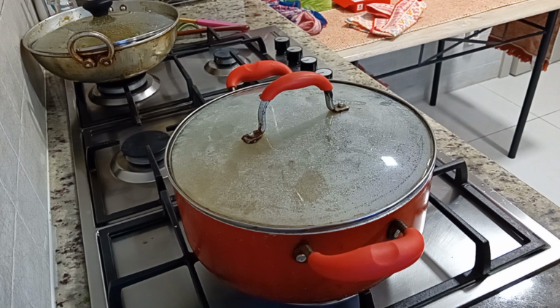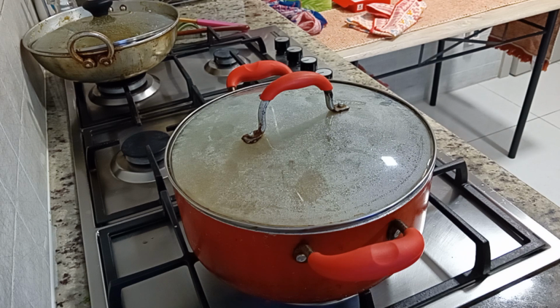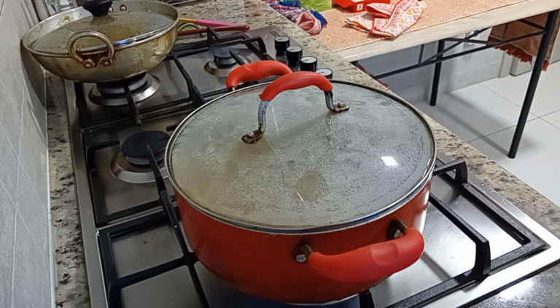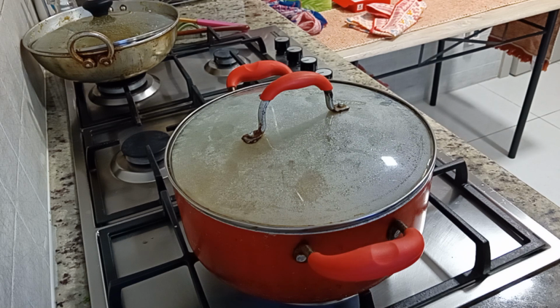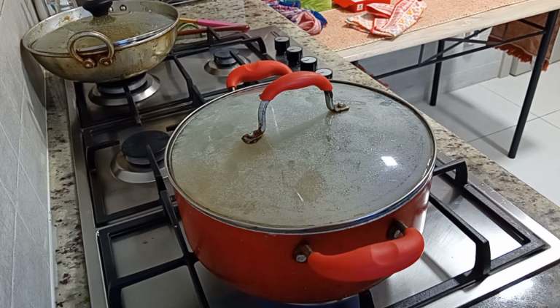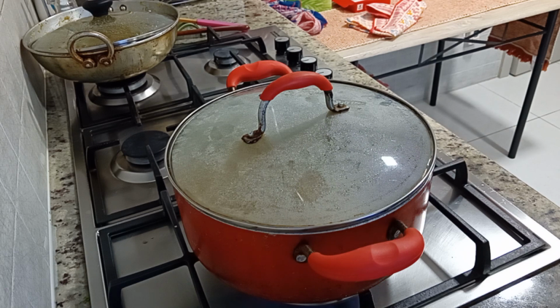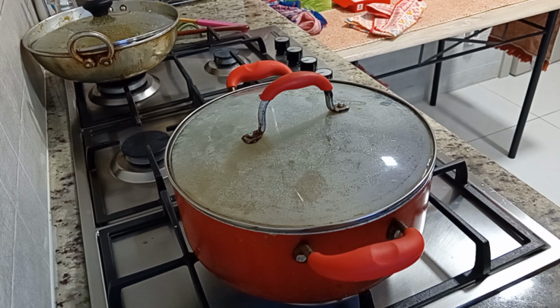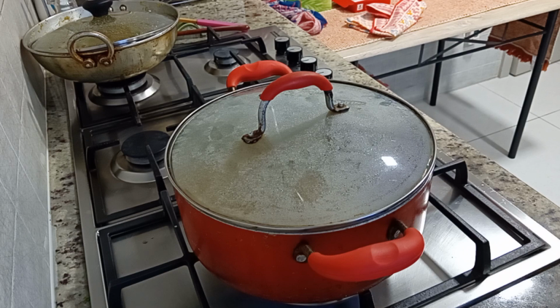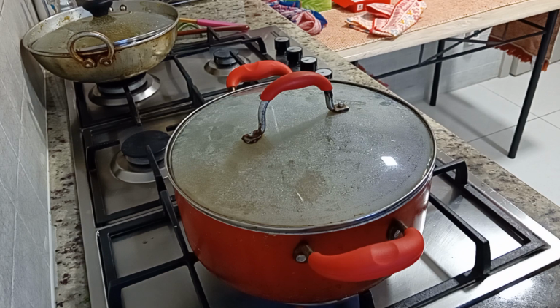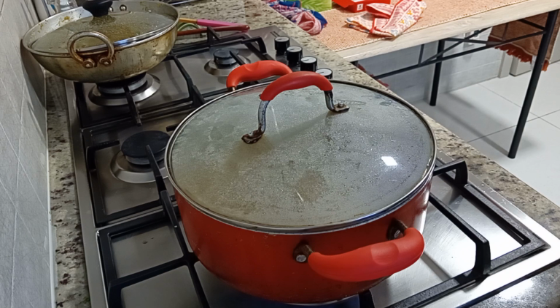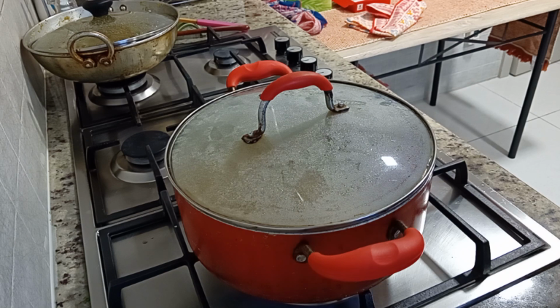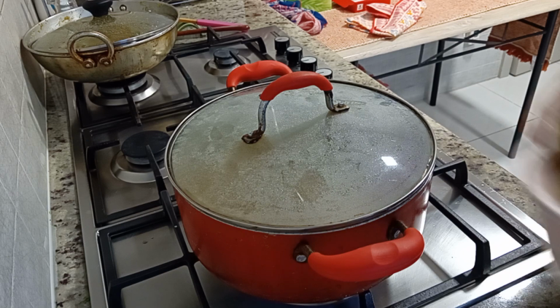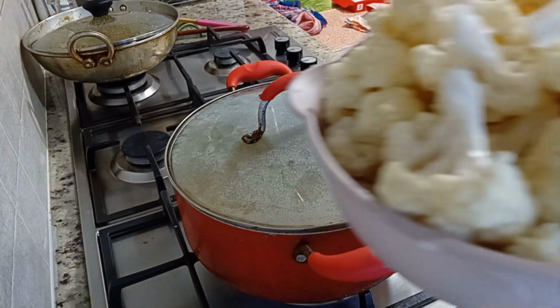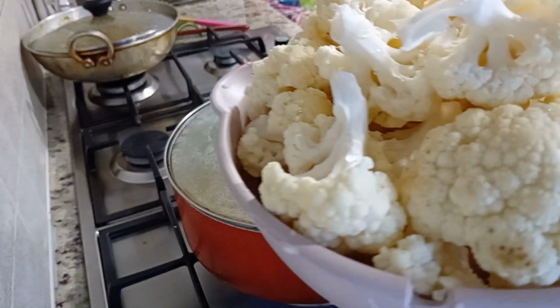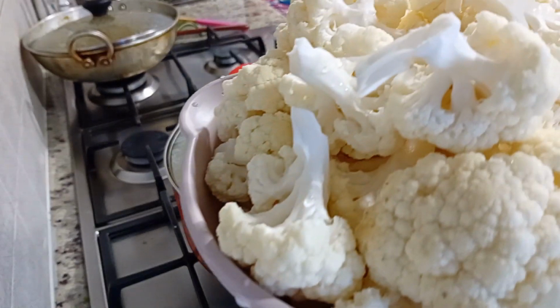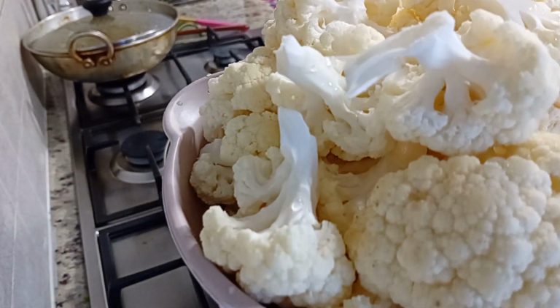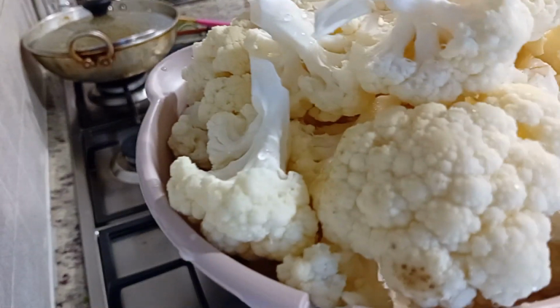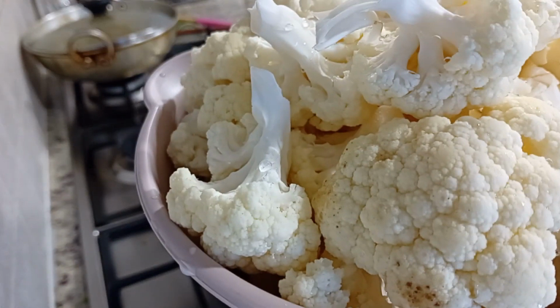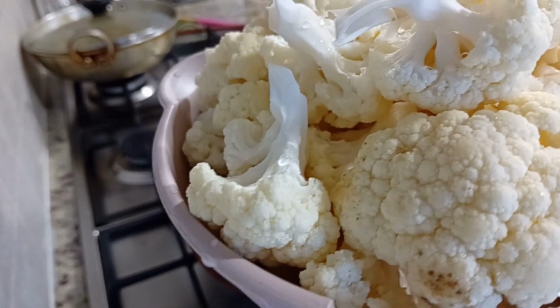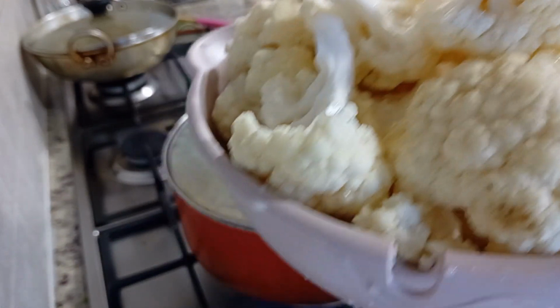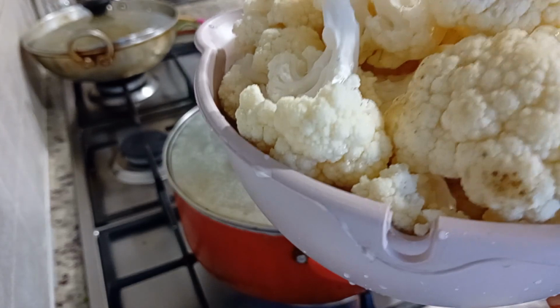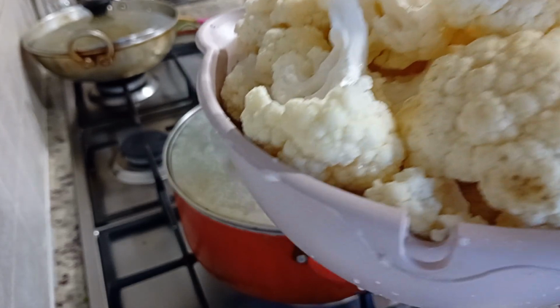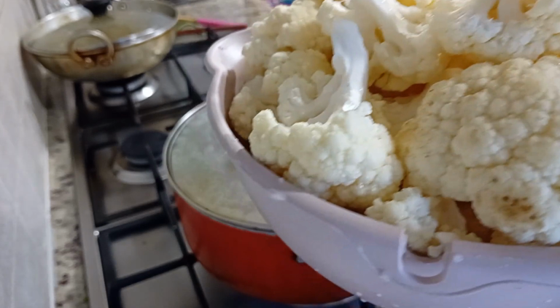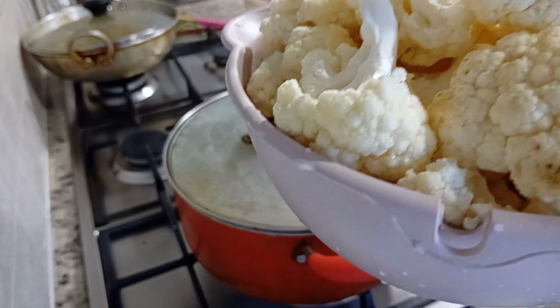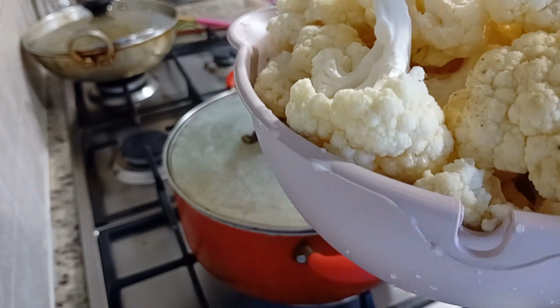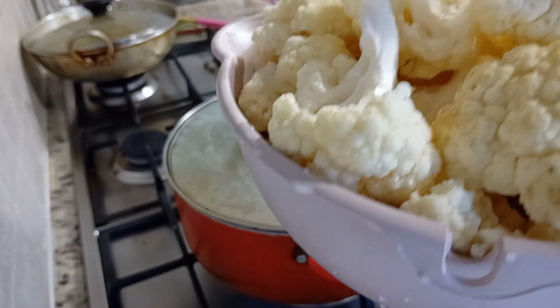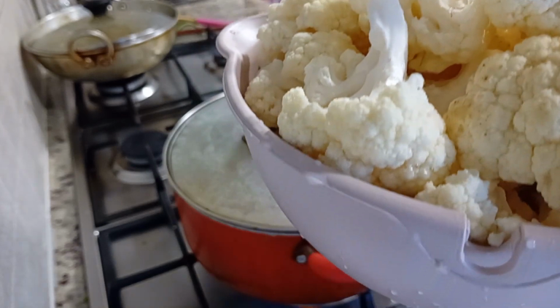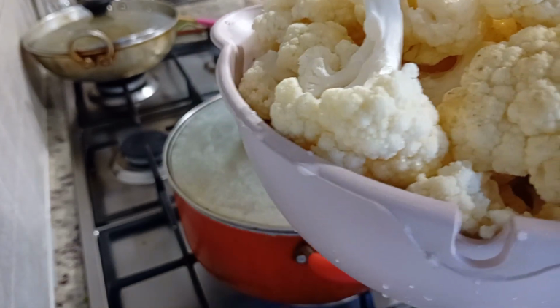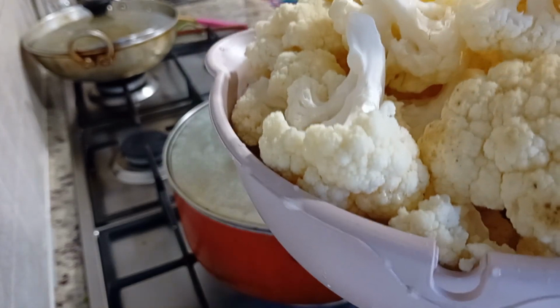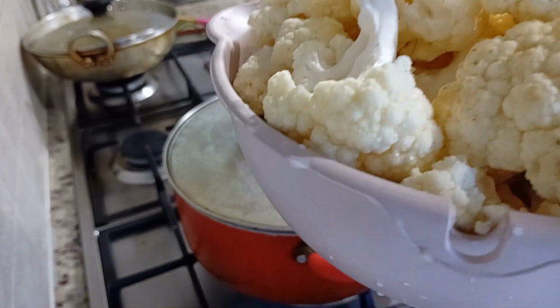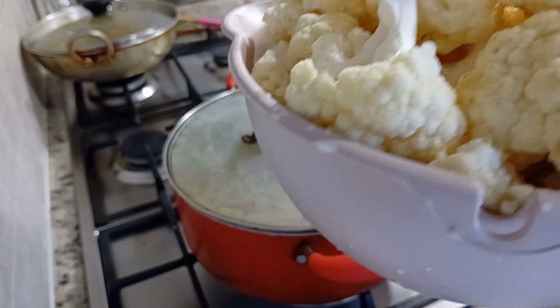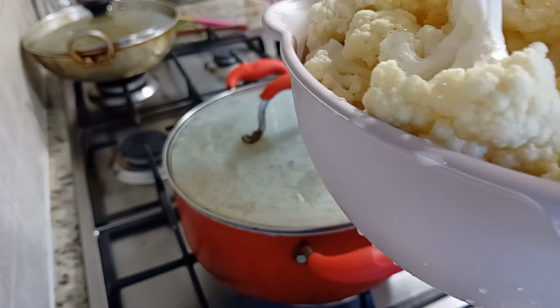What did I do? The first thing is cauliflower — full gobi. I put this in a very different style, different taste.